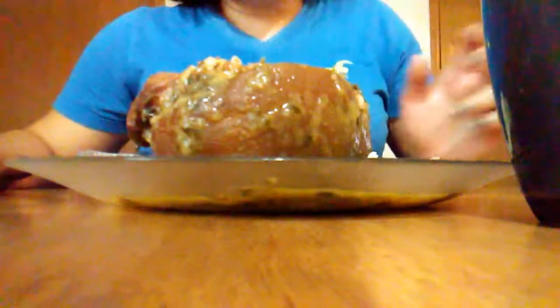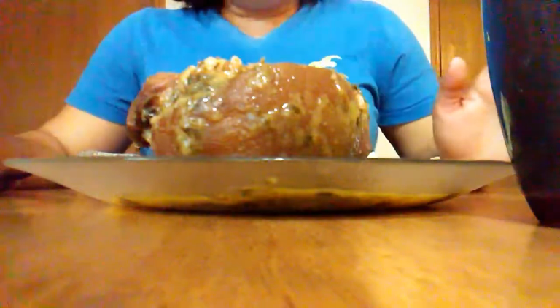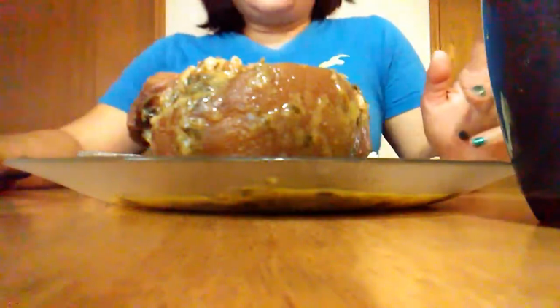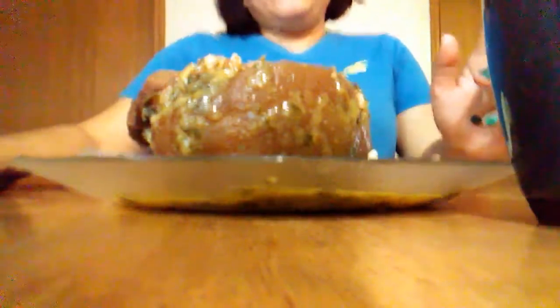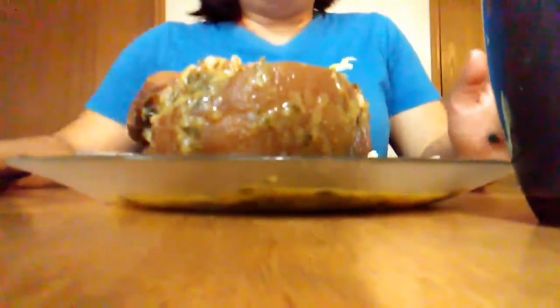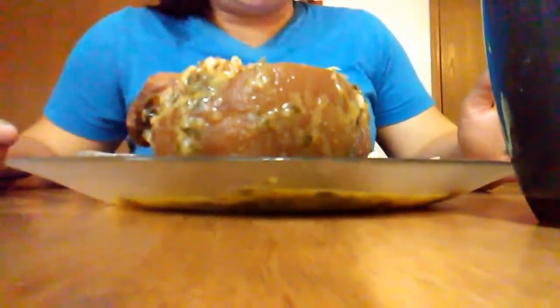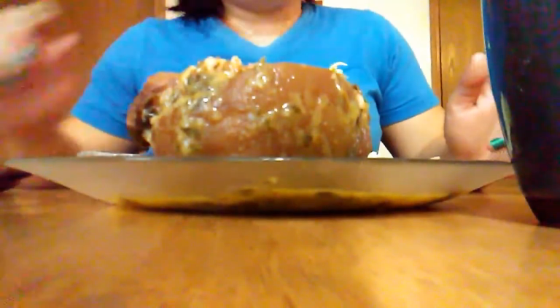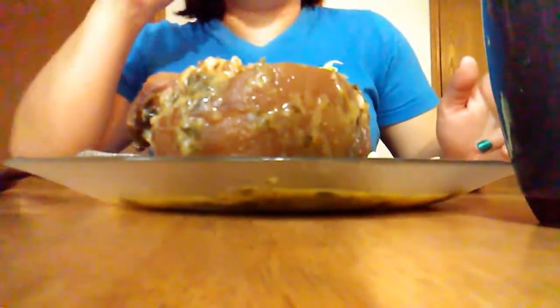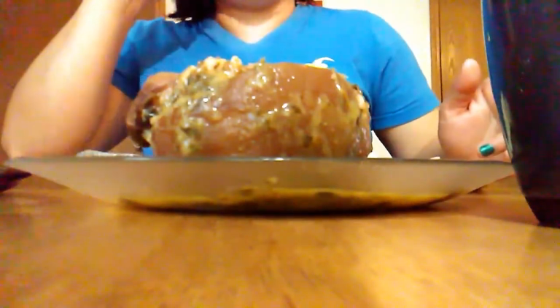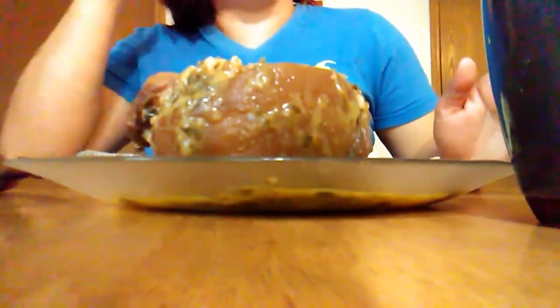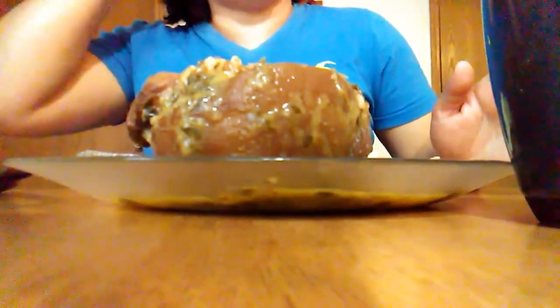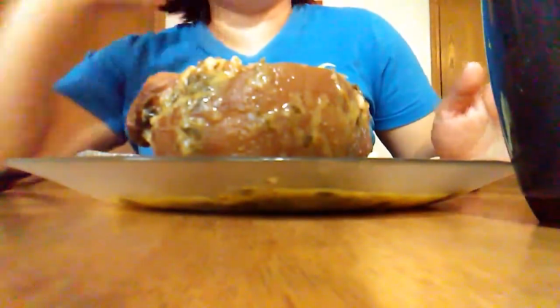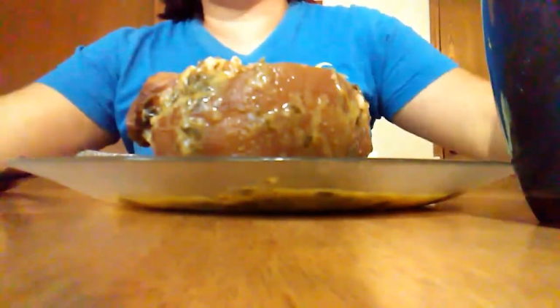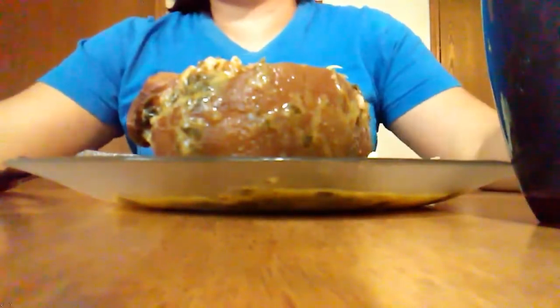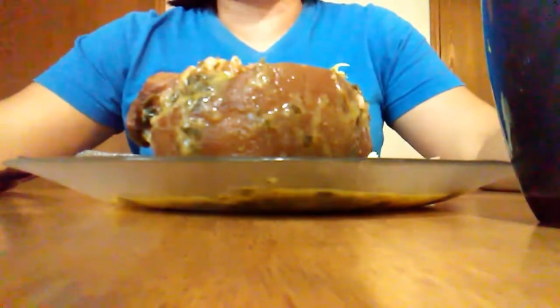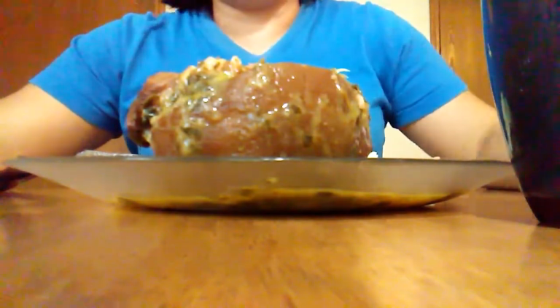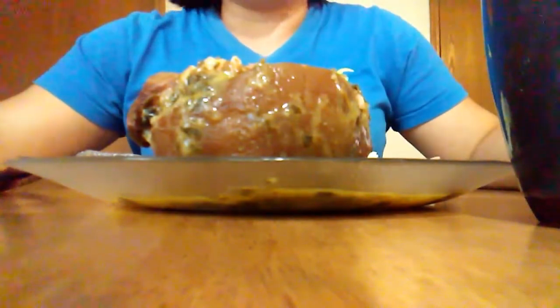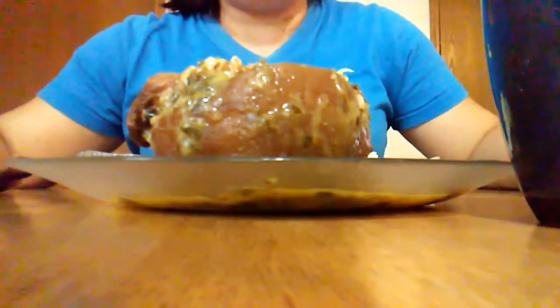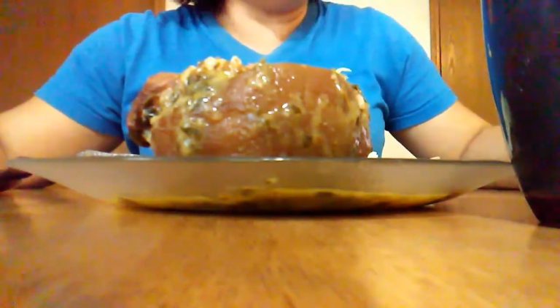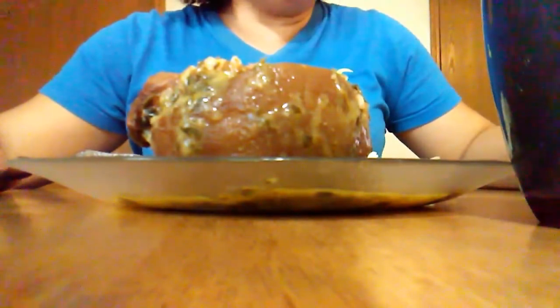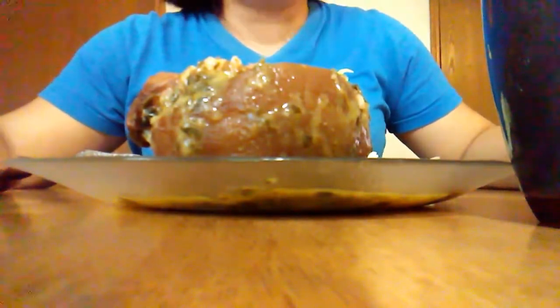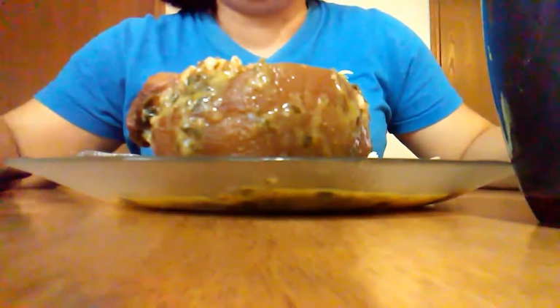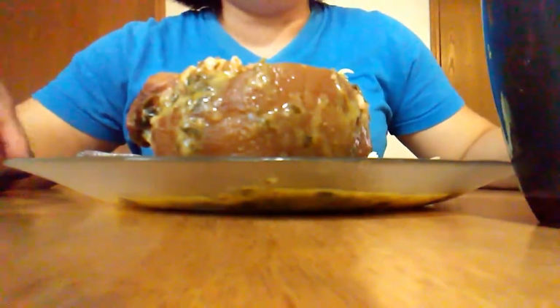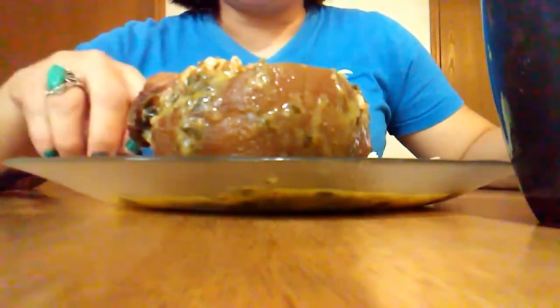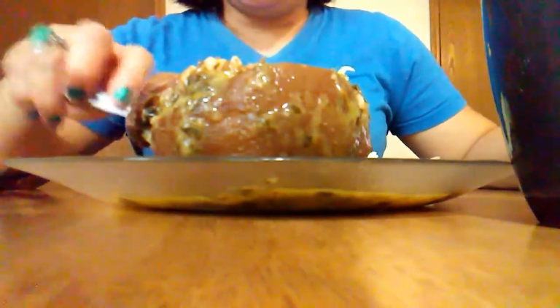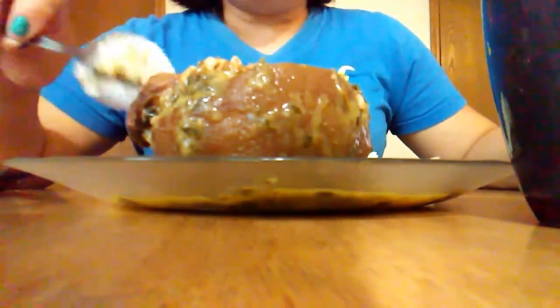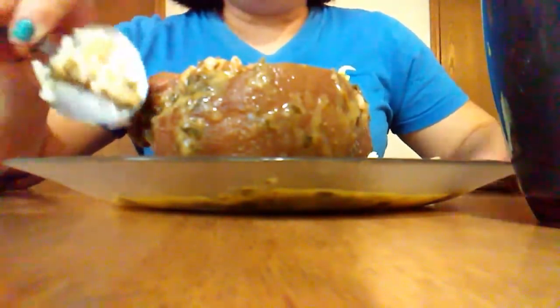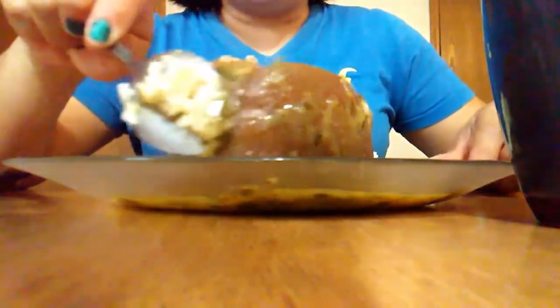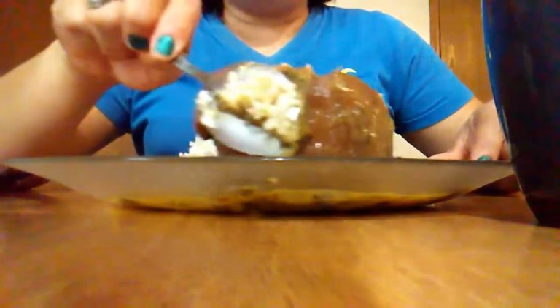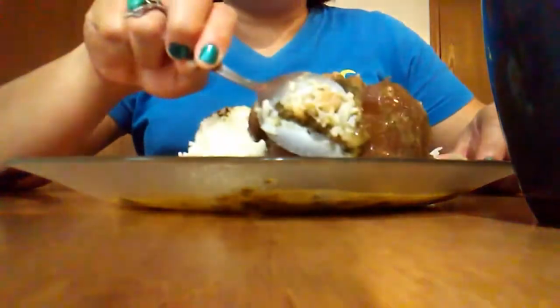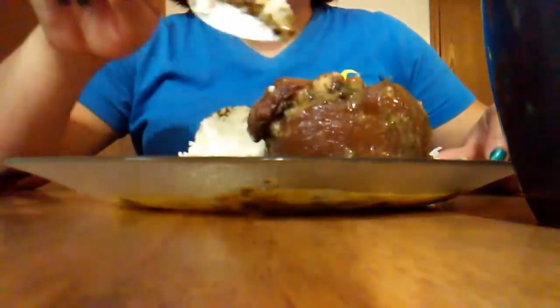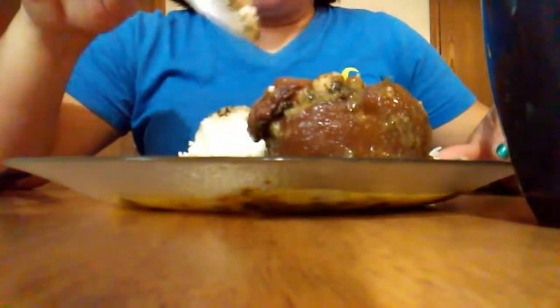Don't be grossed out by this video — you clicked it because you wanted to see it. With that being said, I'm going to show you guys how I eat my ham hocks.